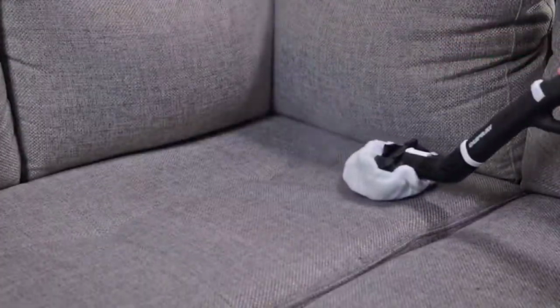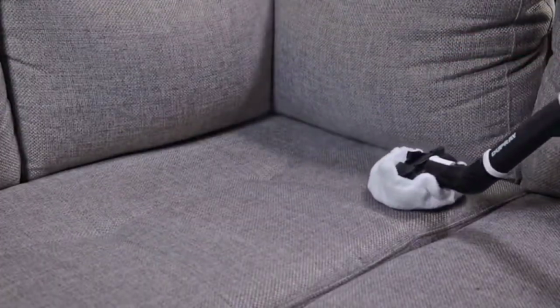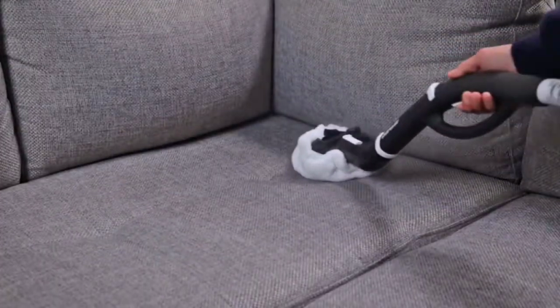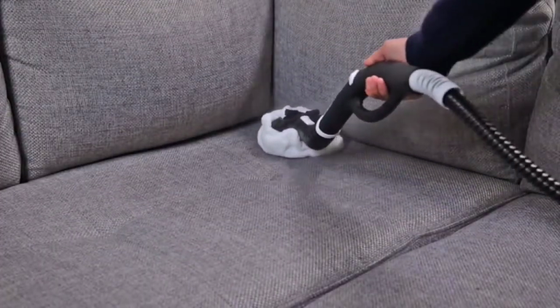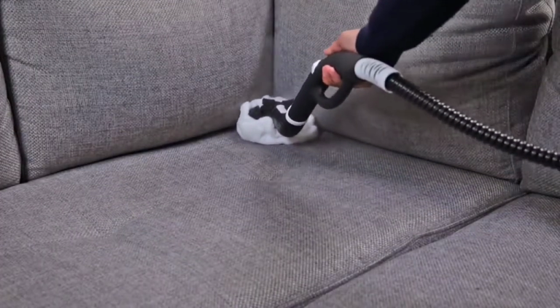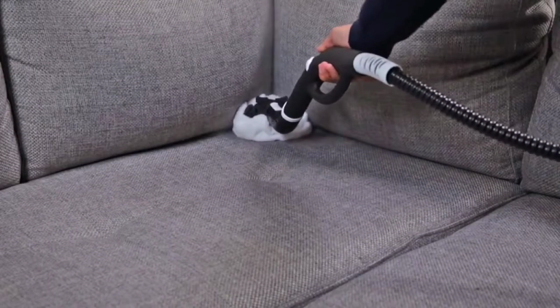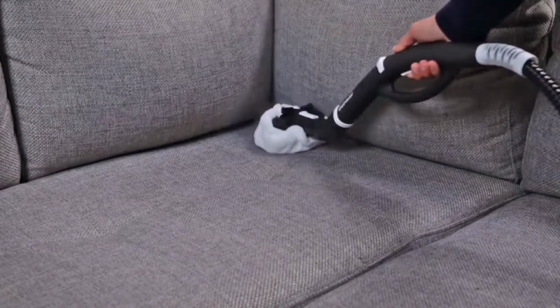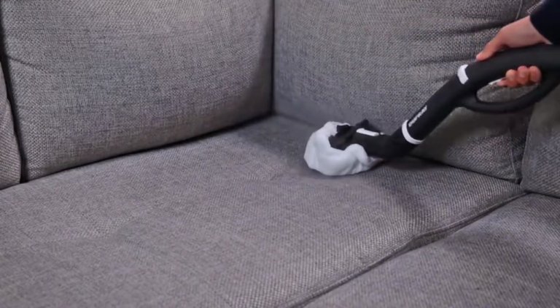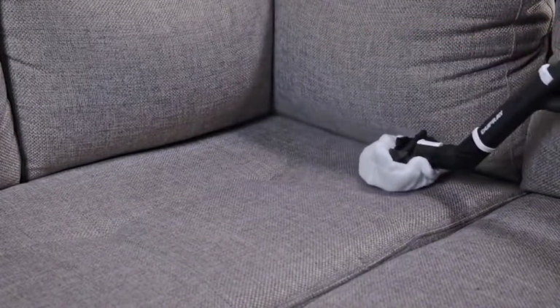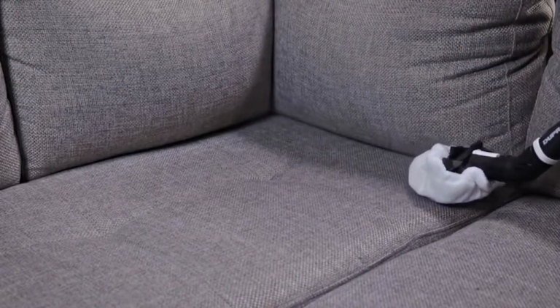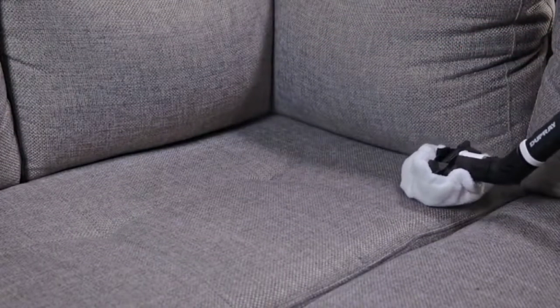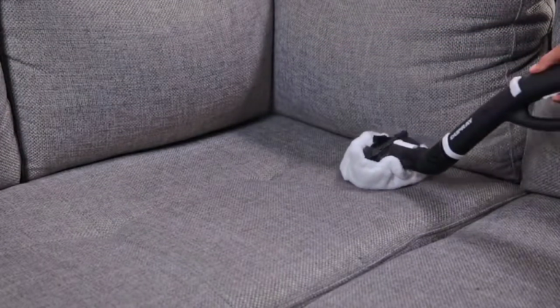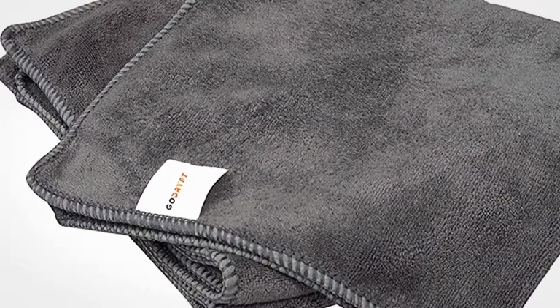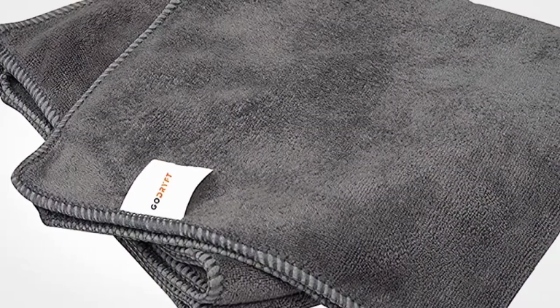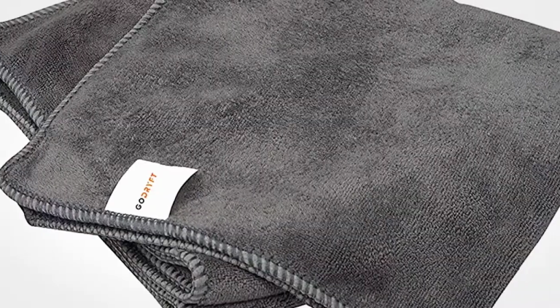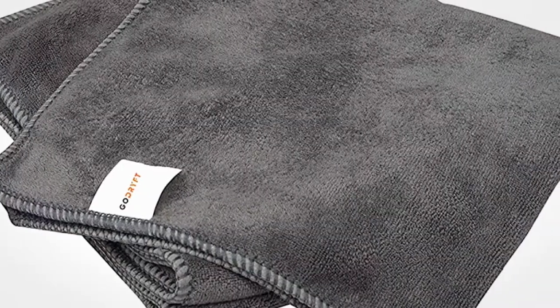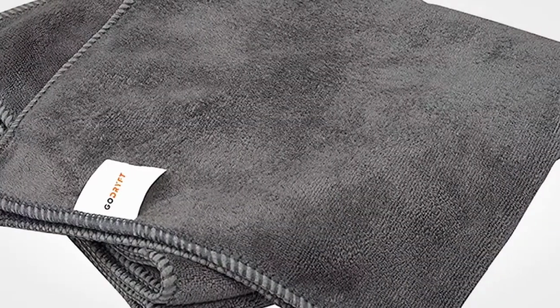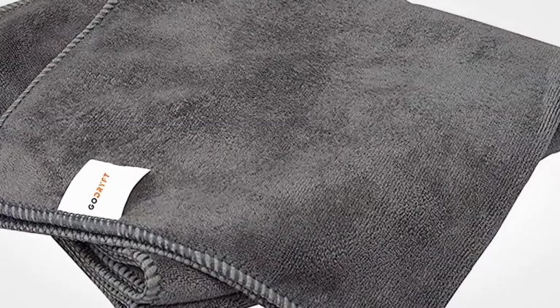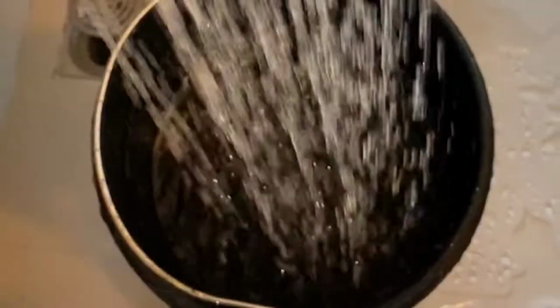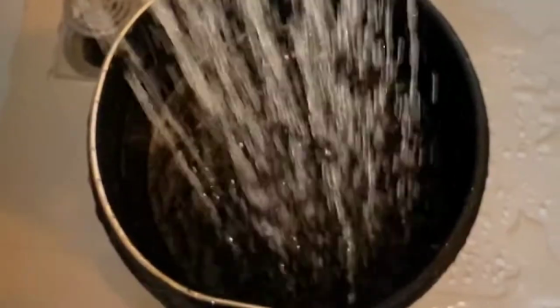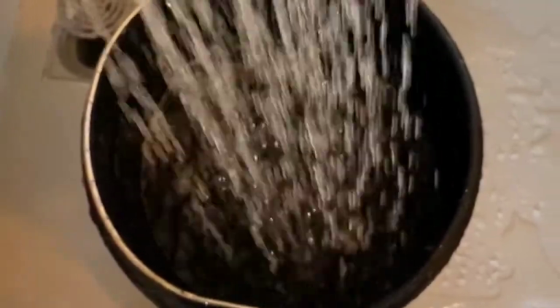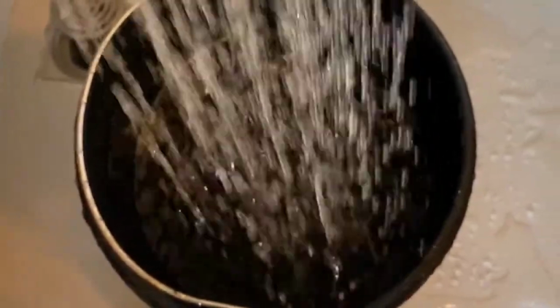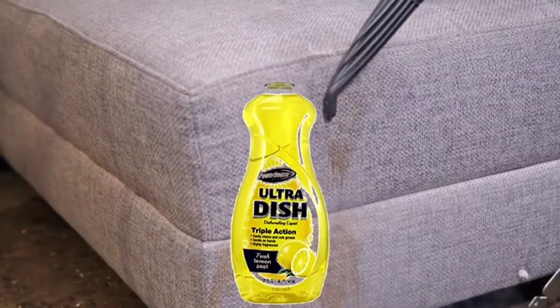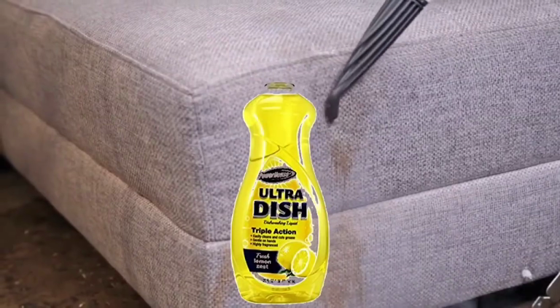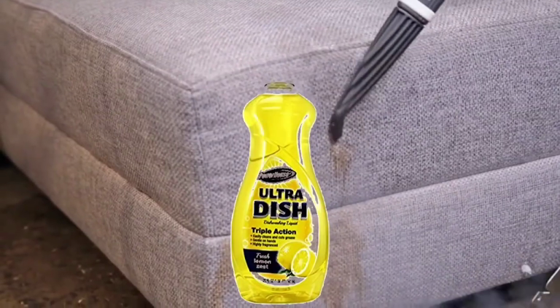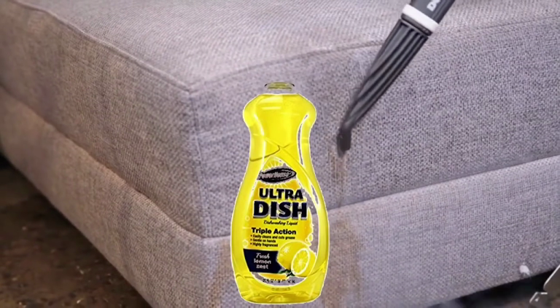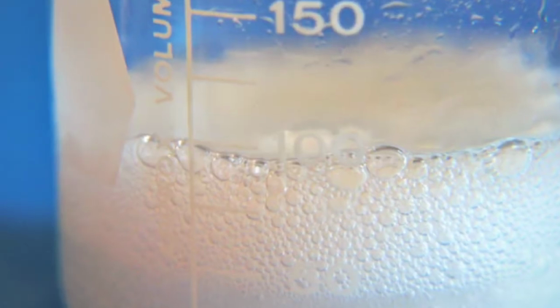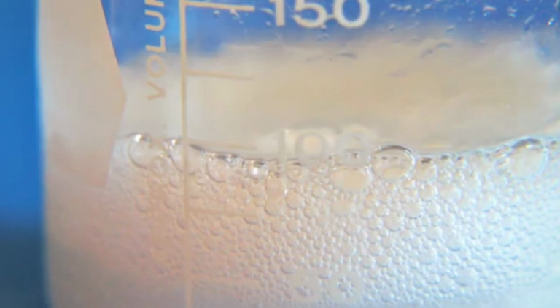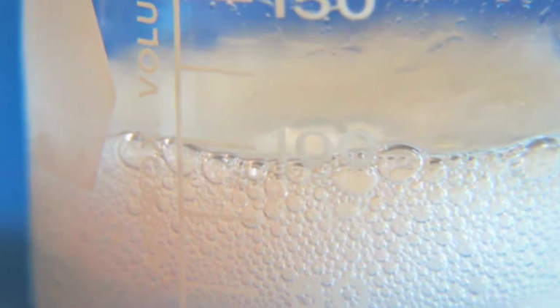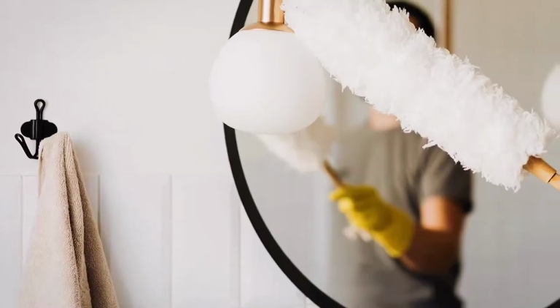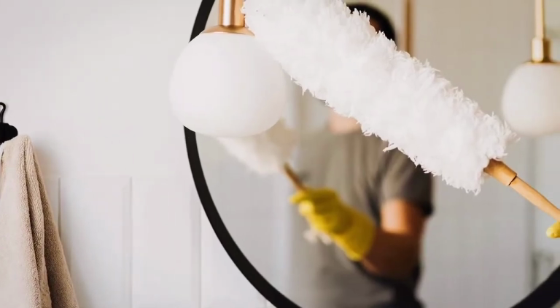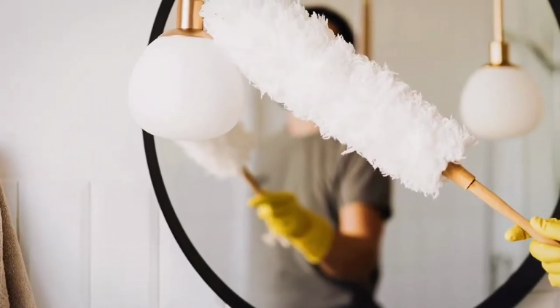The first thing you'll need are a few items that you probably already have at home. These include a sponge or a microfiber cloth, a bucket of warm water, dishwashing detergent, baking soda, and a soft bristled brush.